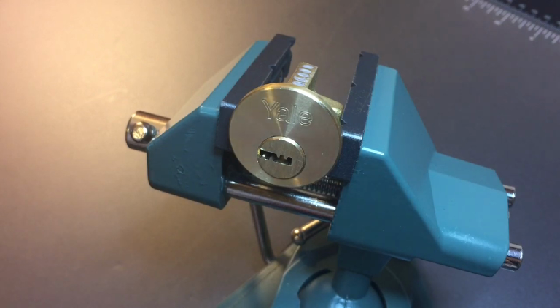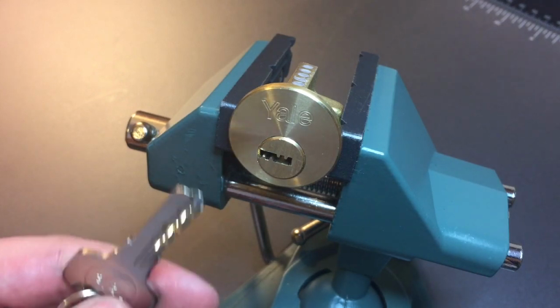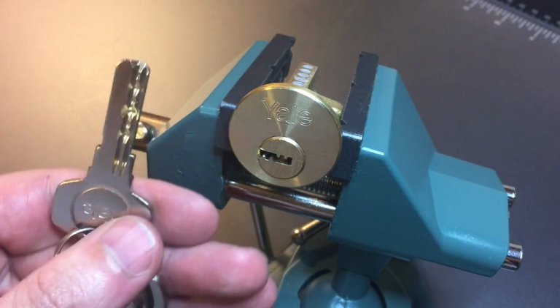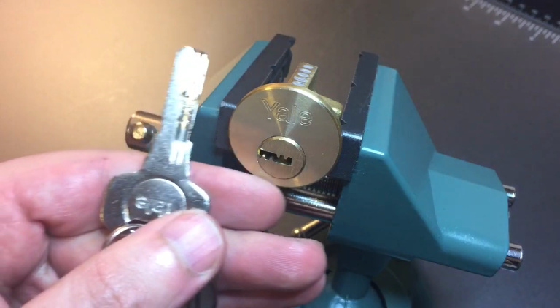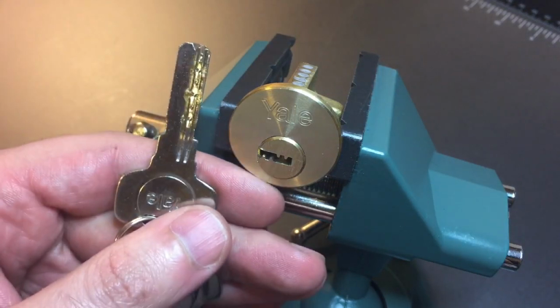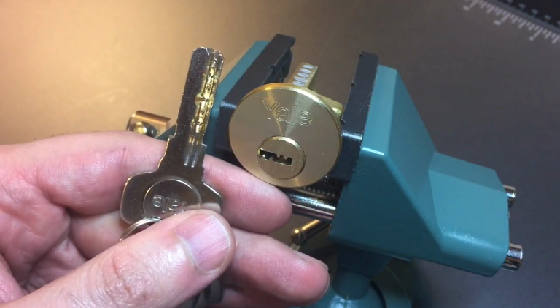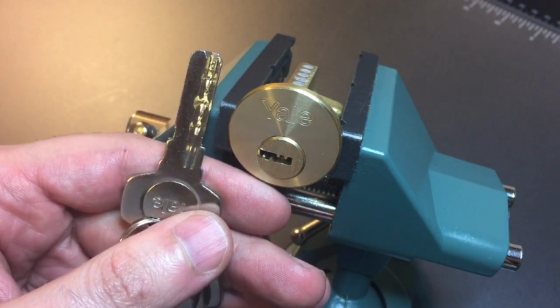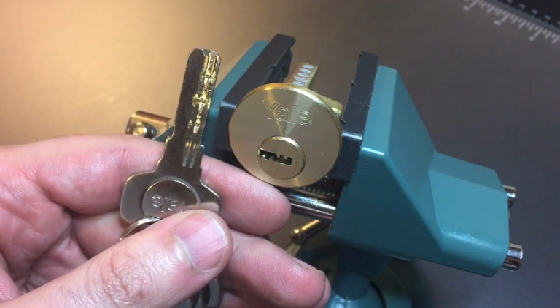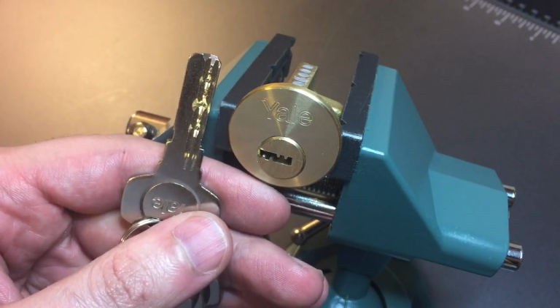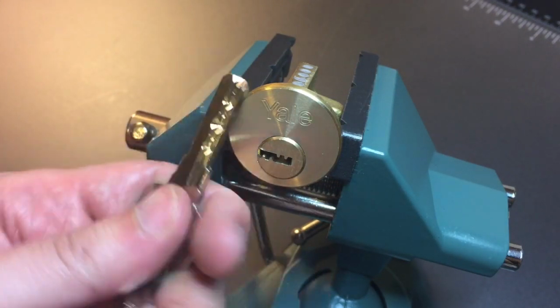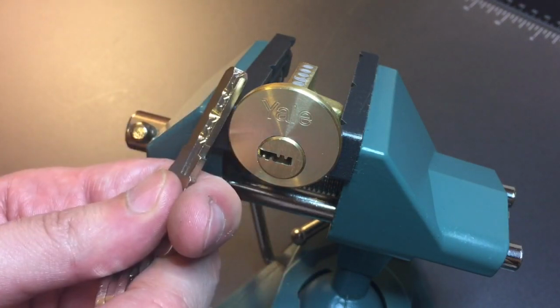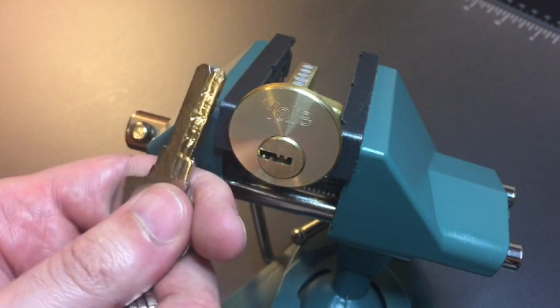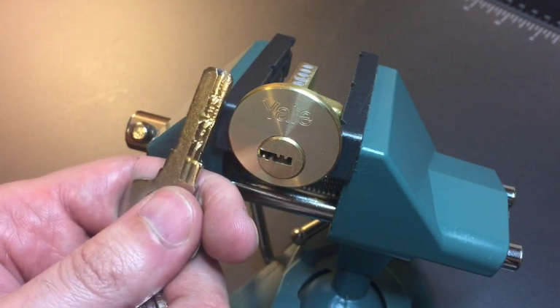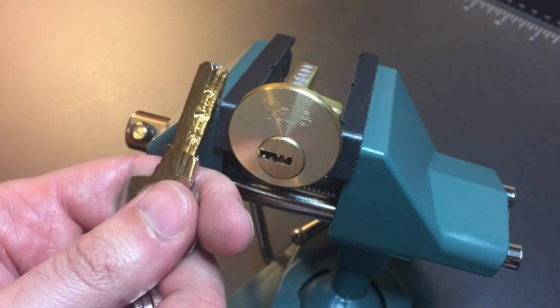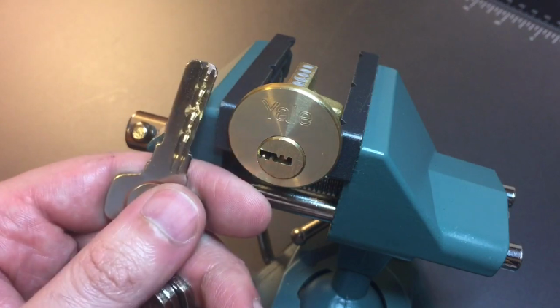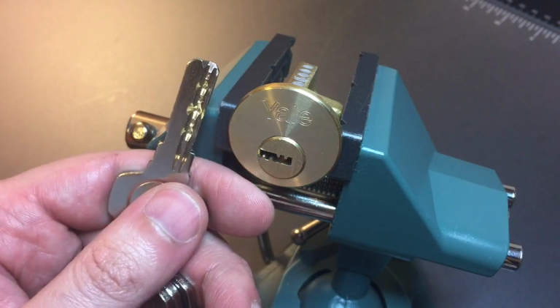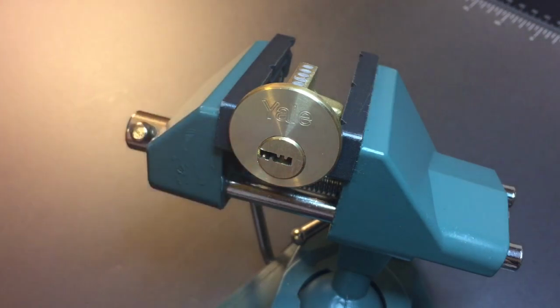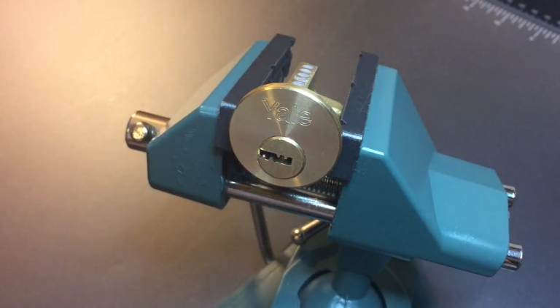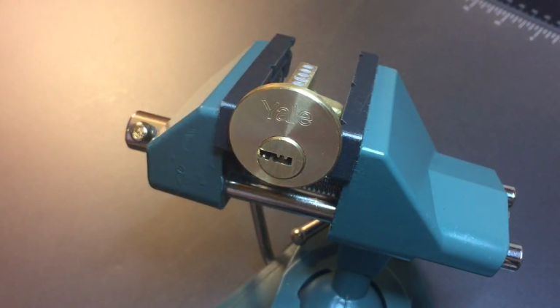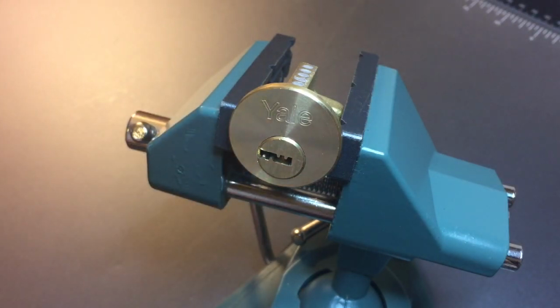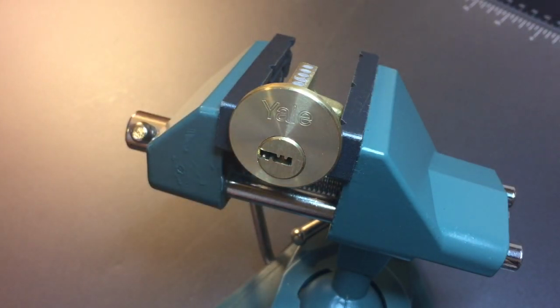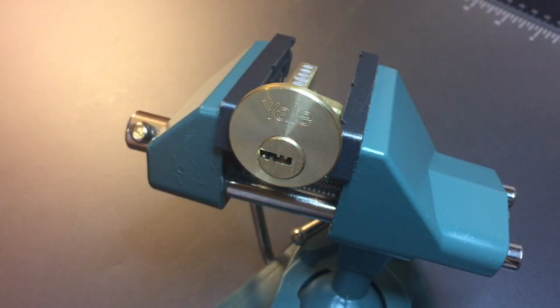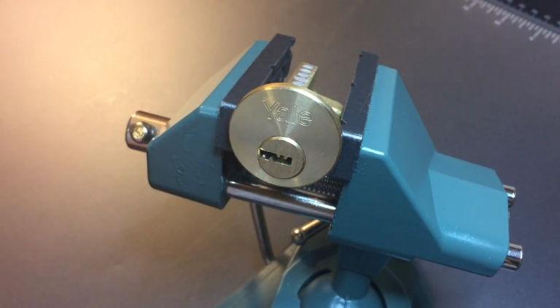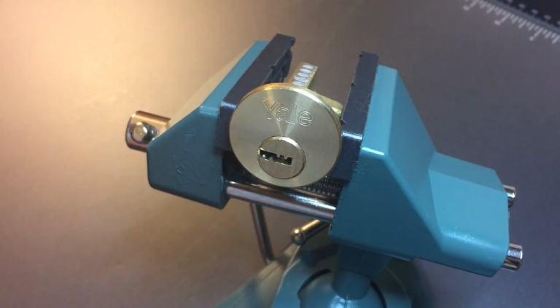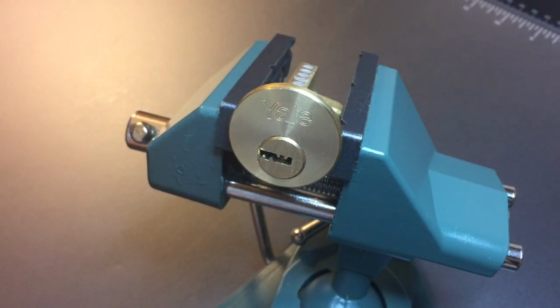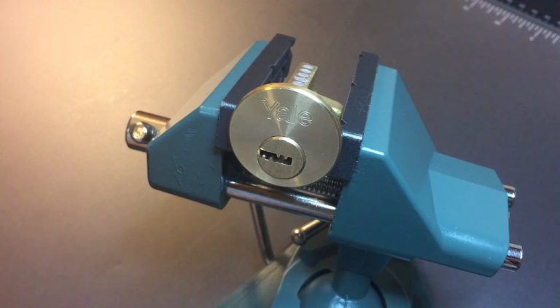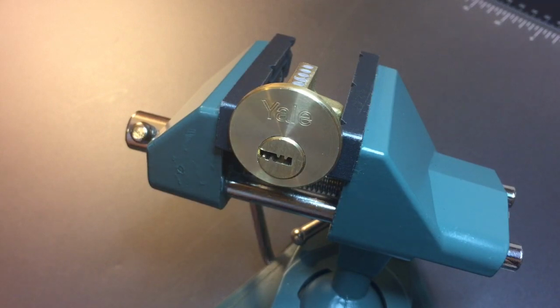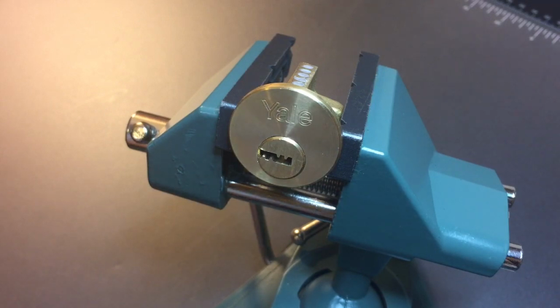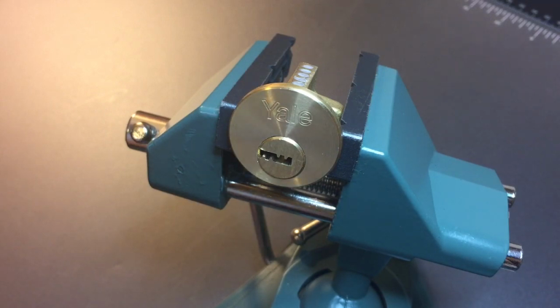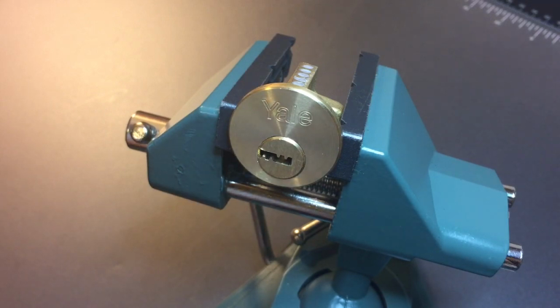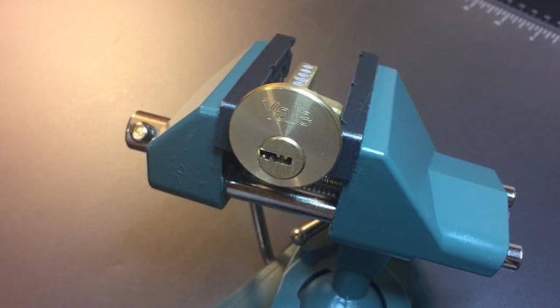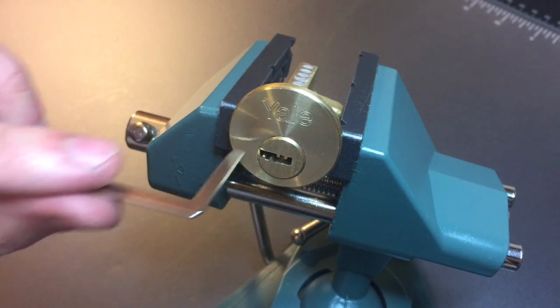I have four keys that go with this. You can see we have some okay bitting, some really high ones, some really low ones. We're going to see what it takes to pick into this lock, and then of course I will take it apart and show you what's inside.